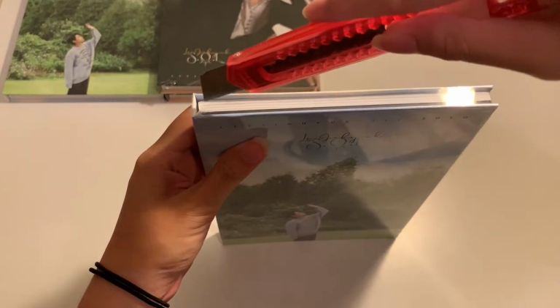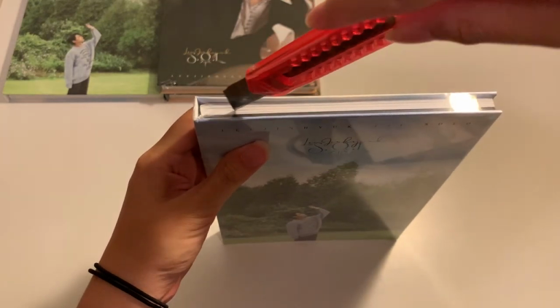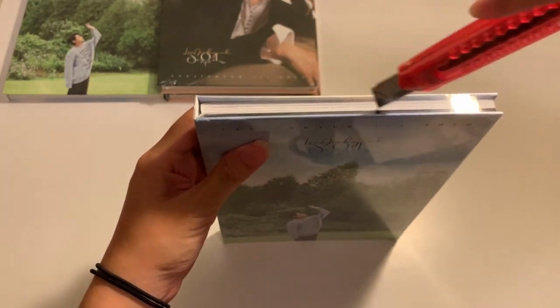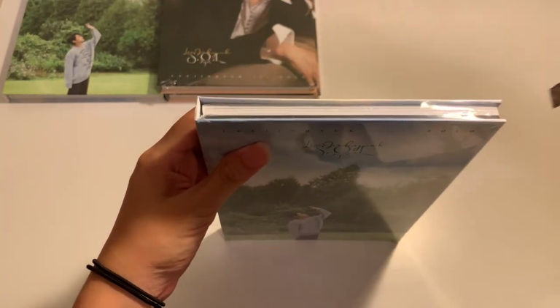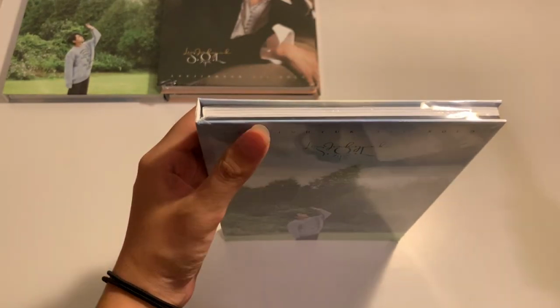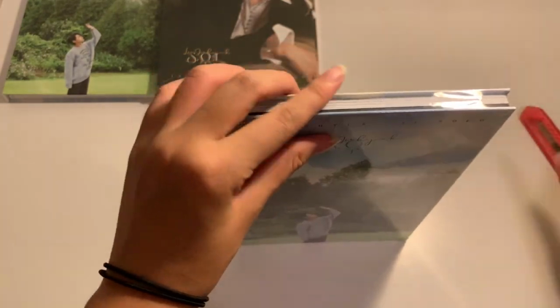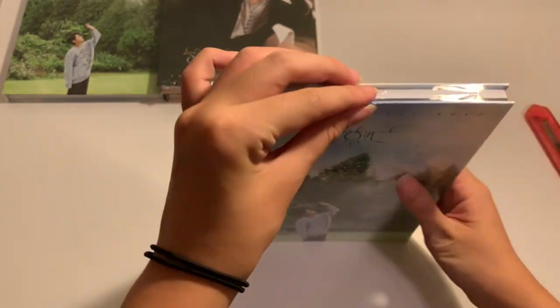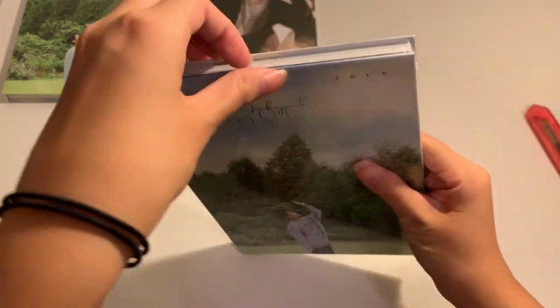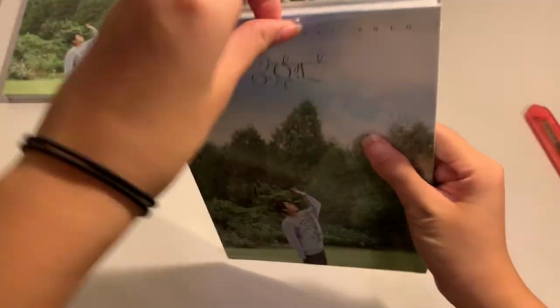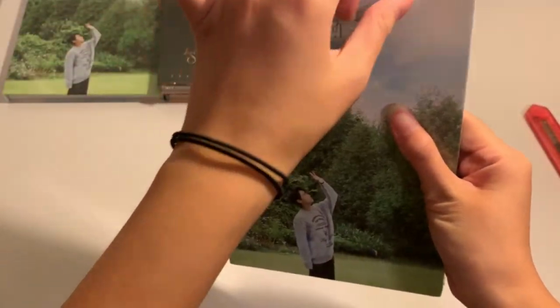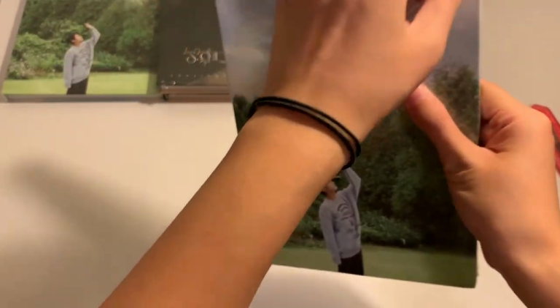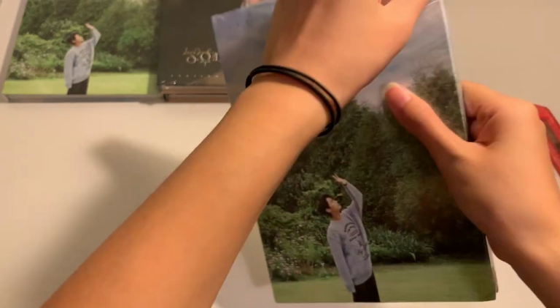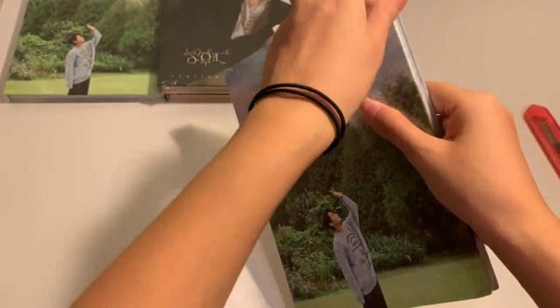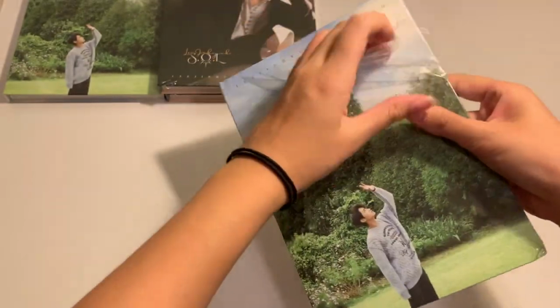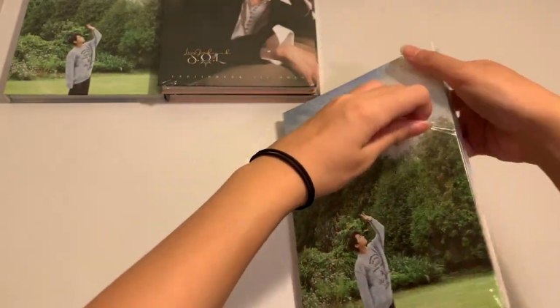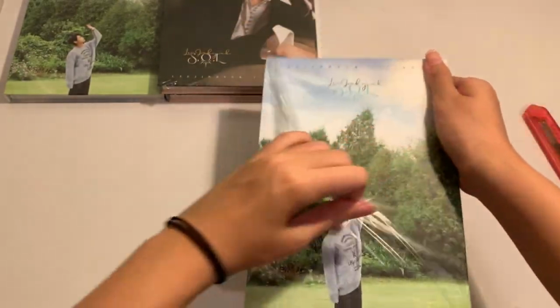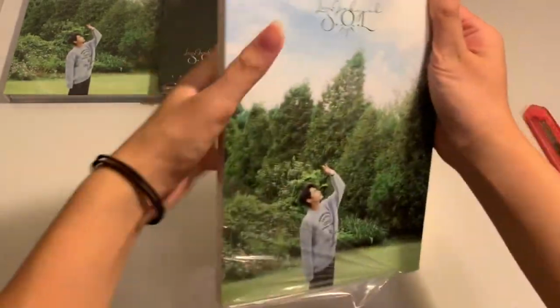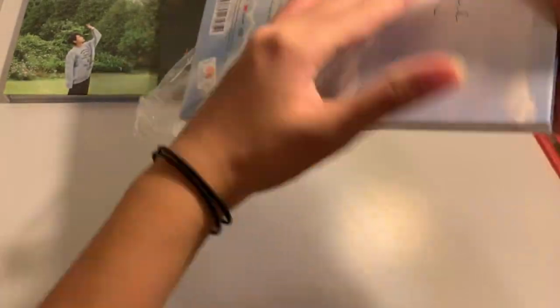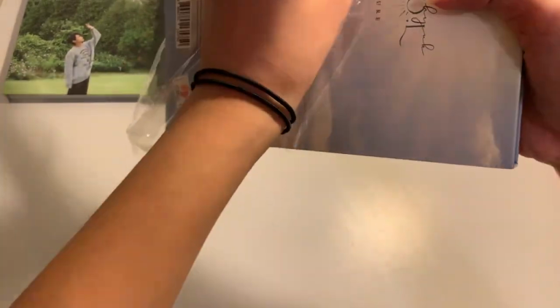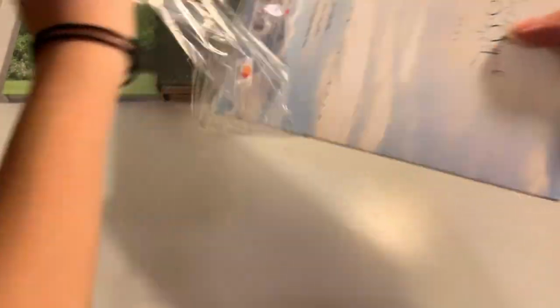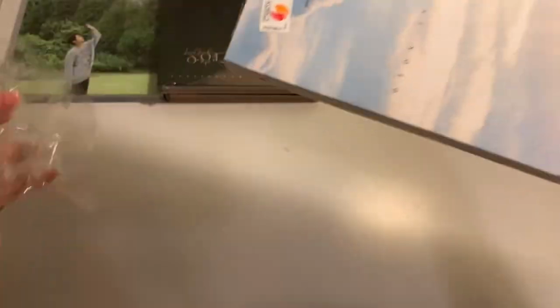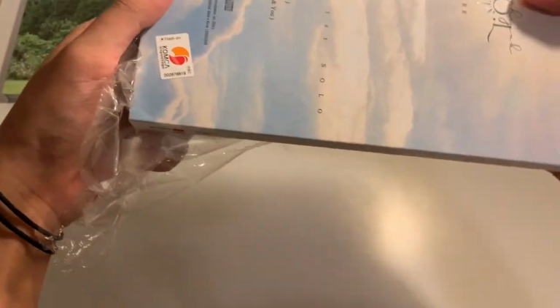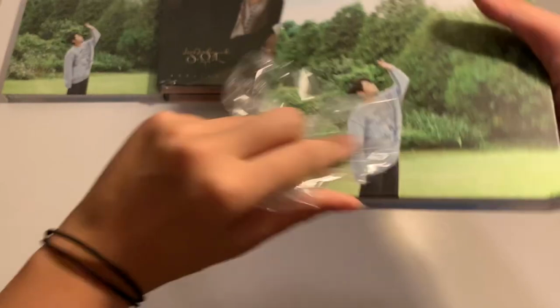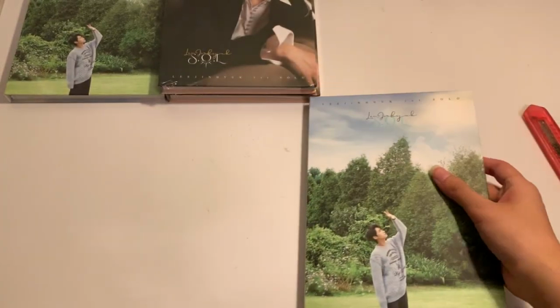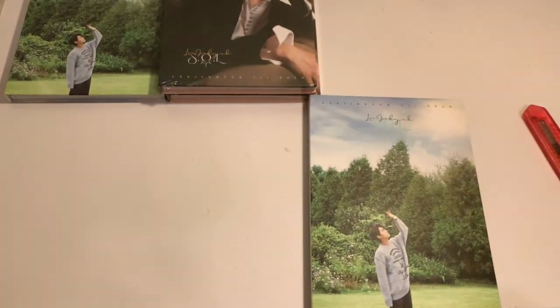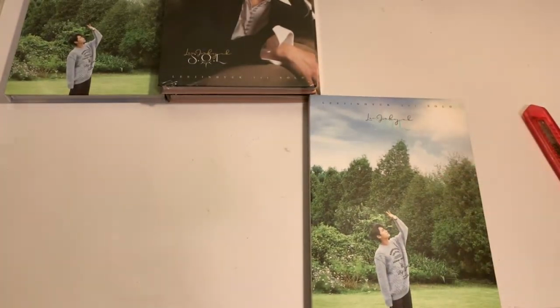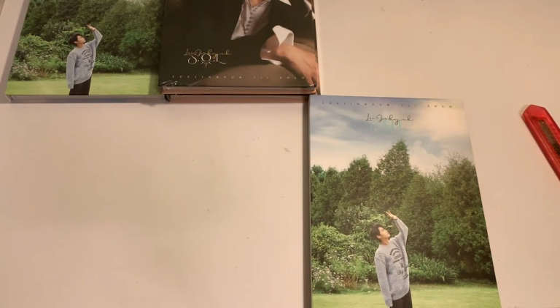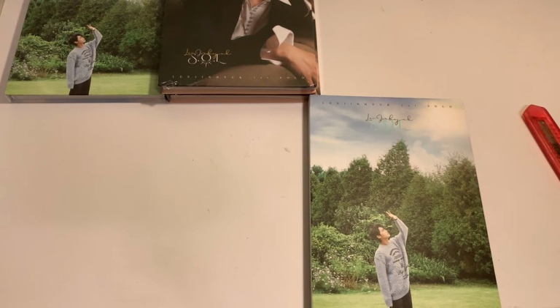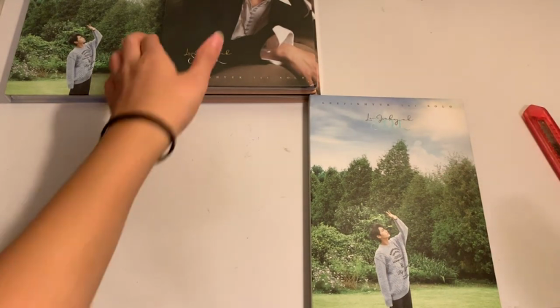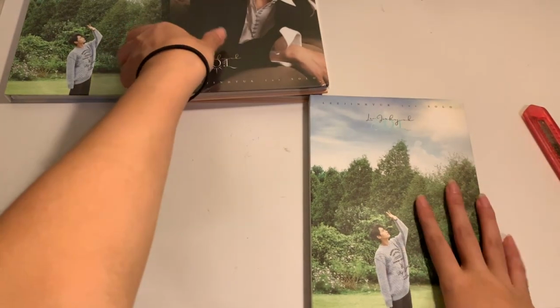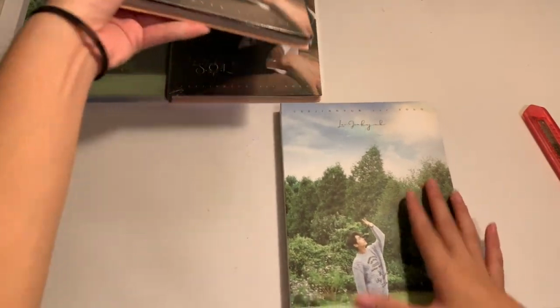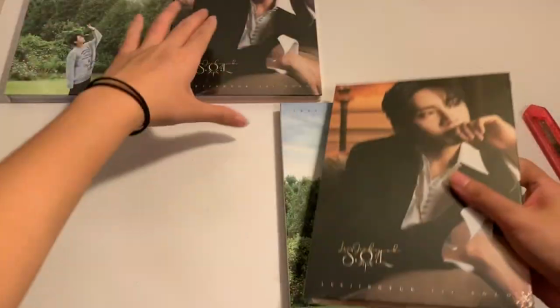I will be collecting all of his photocards. I decided to buy his photocards through Quarantellas, but these photocards are really hard to find. I'll open one of each version first.